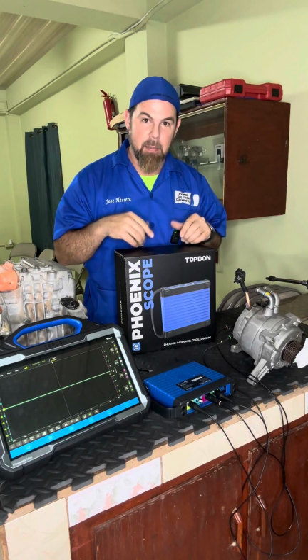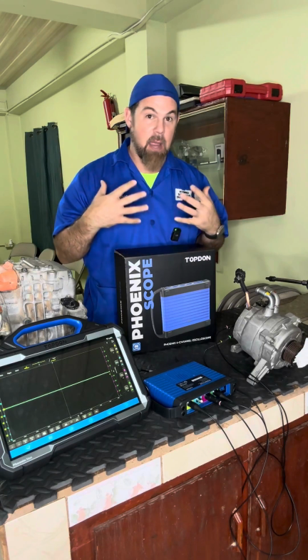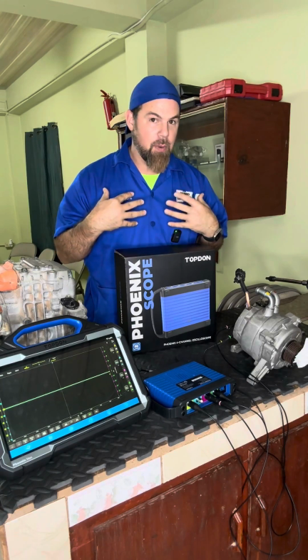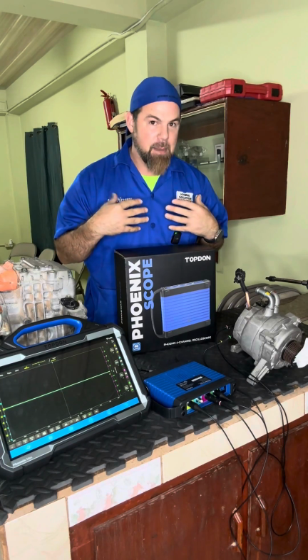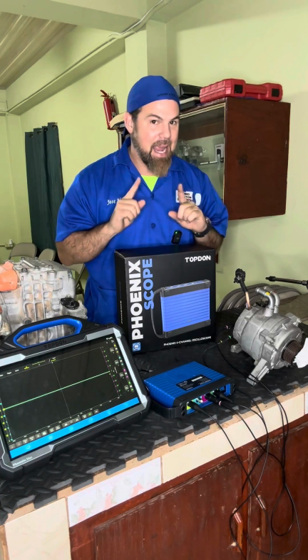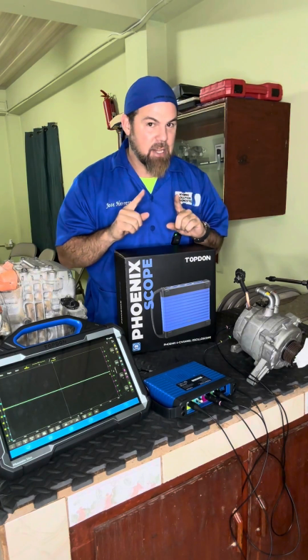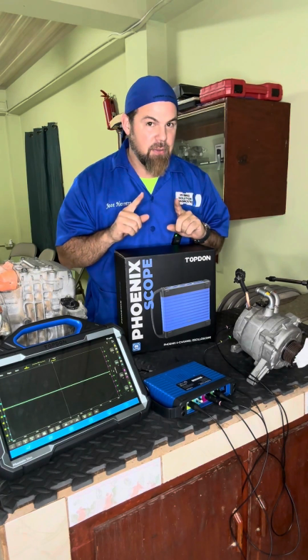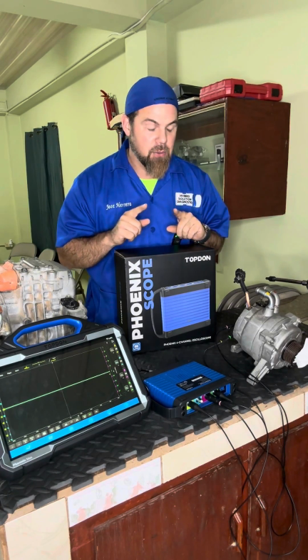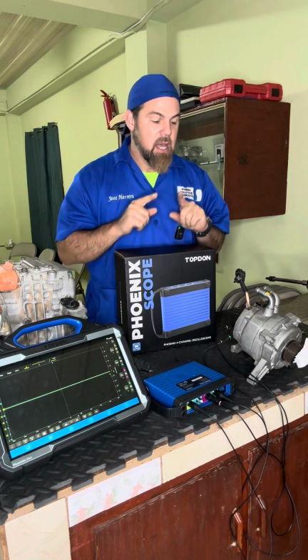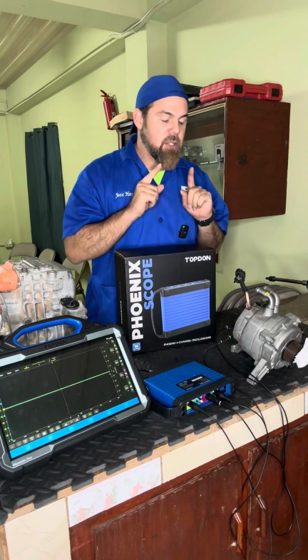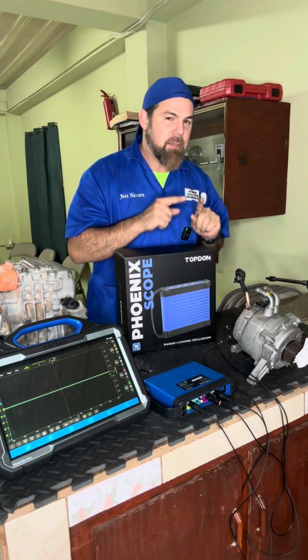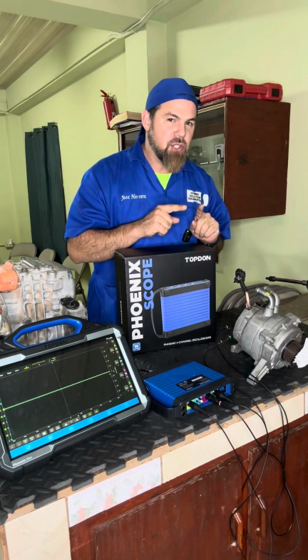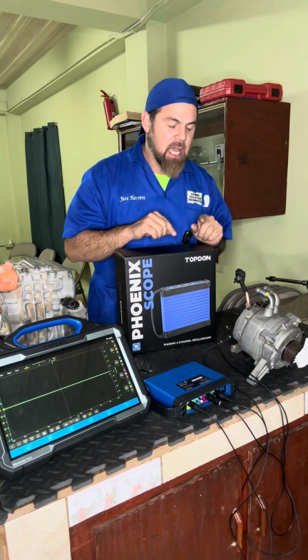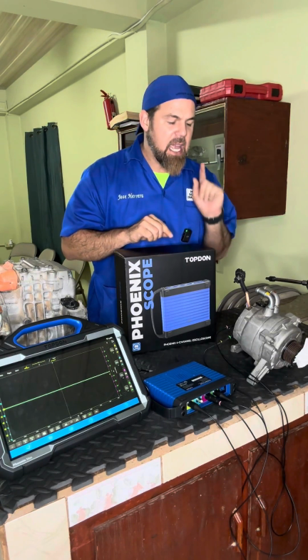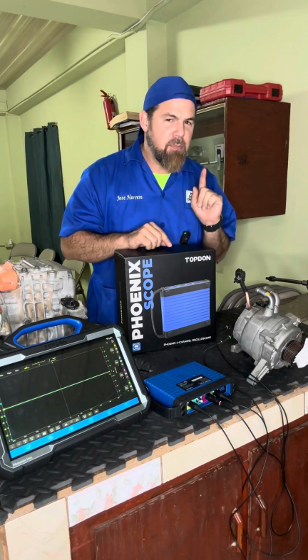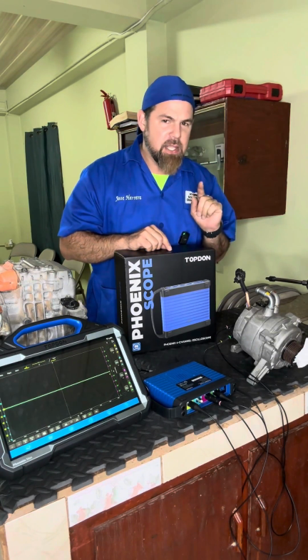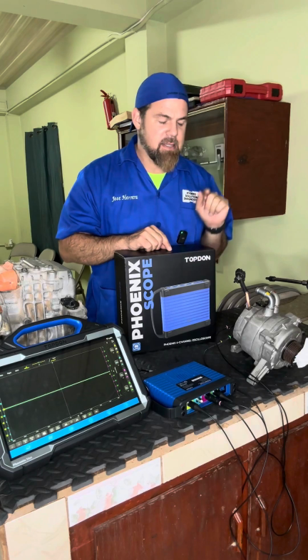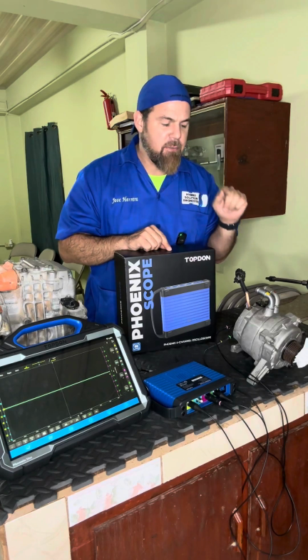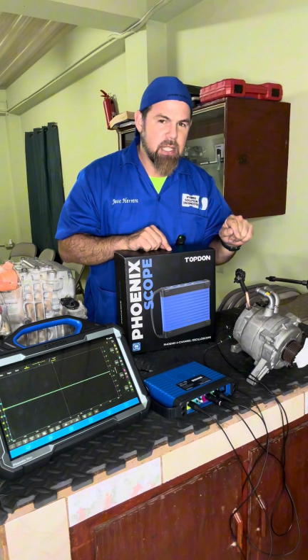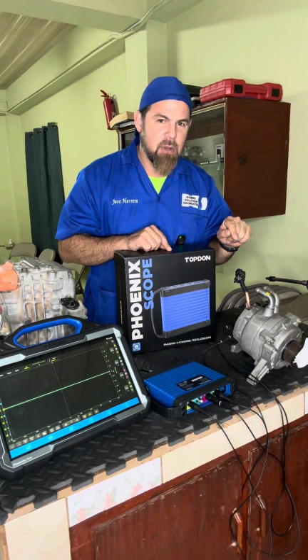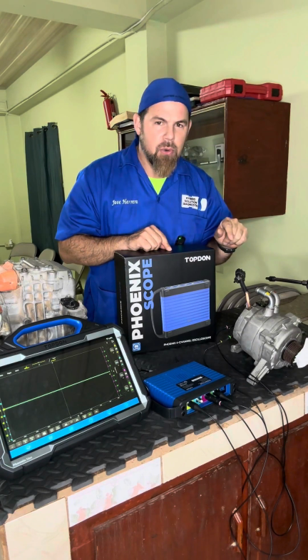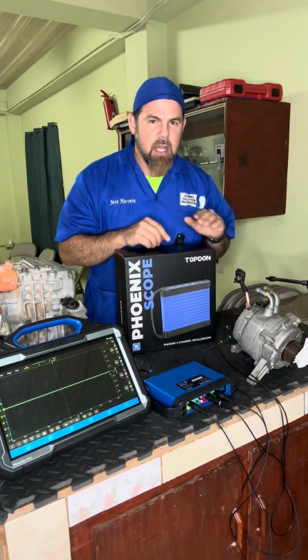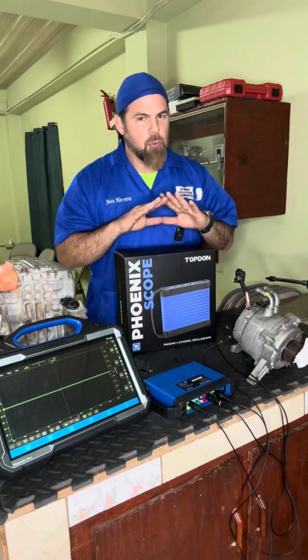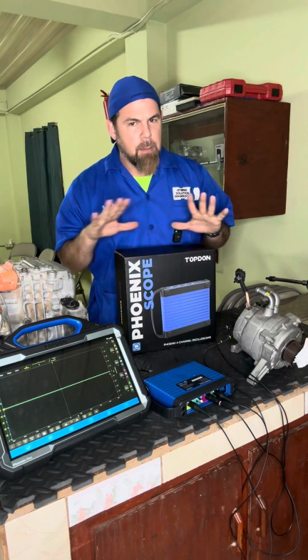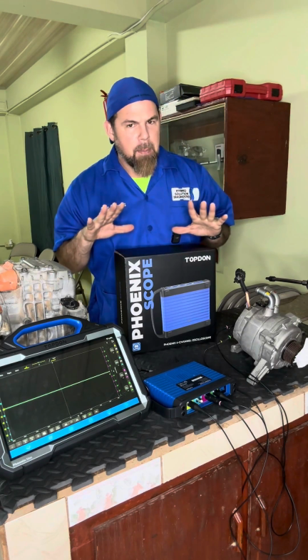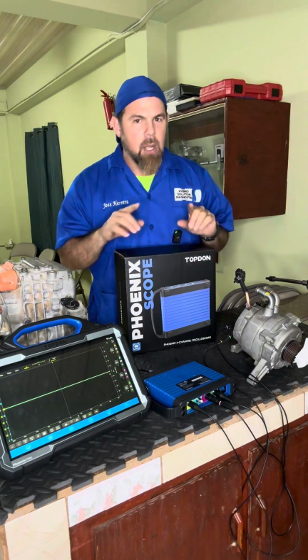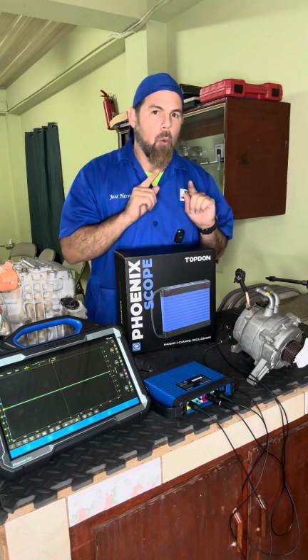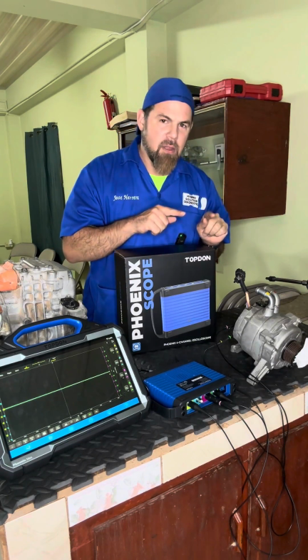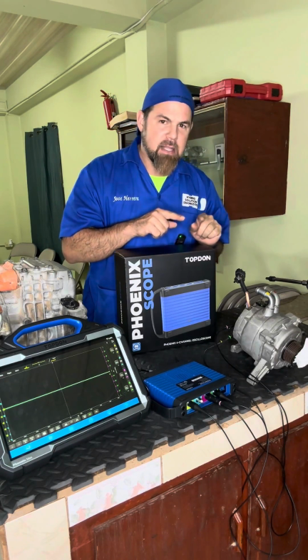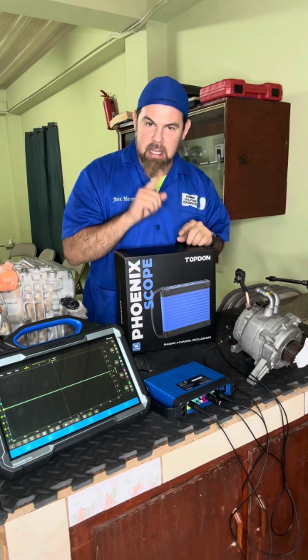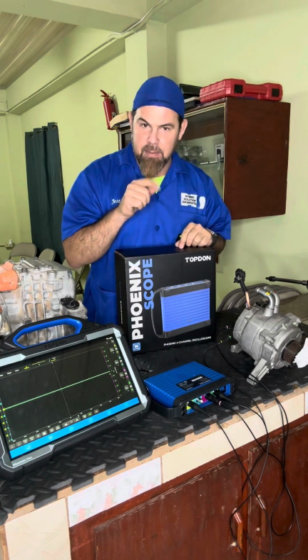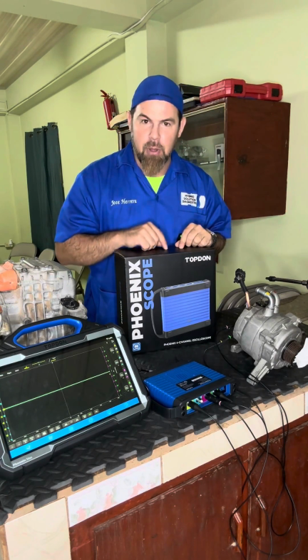I work with hybrid and electric vehicles. I want to be able to check if, by chance, a high-voltage electric motor is working properly or one of the phases is giving me trouble.